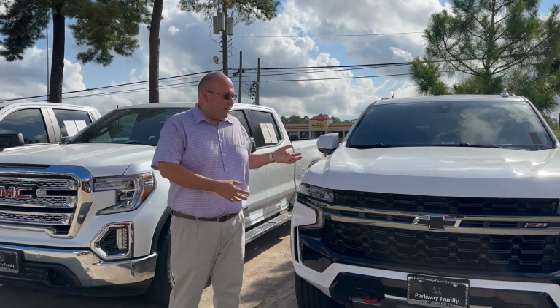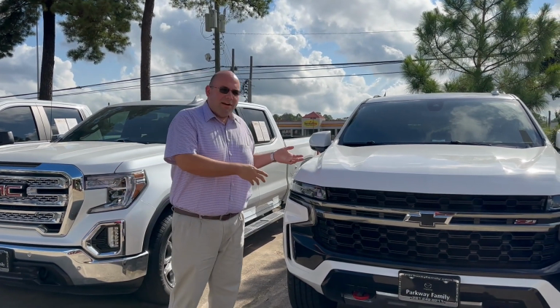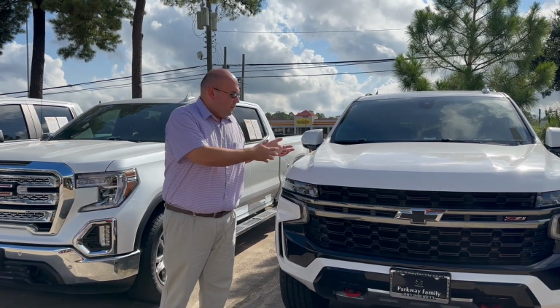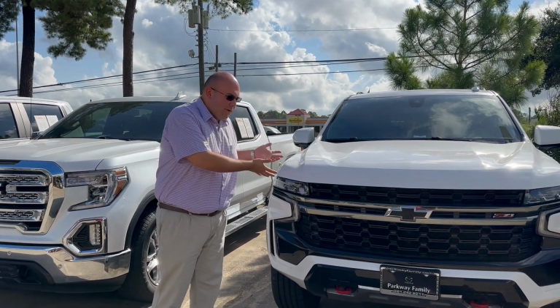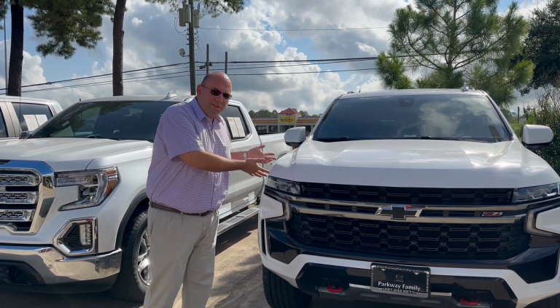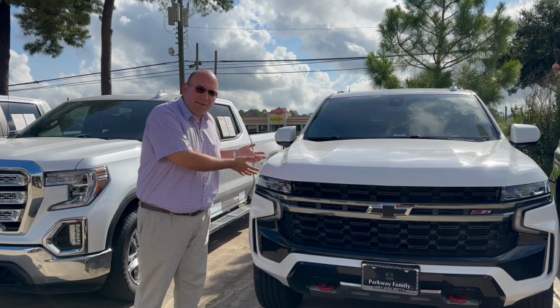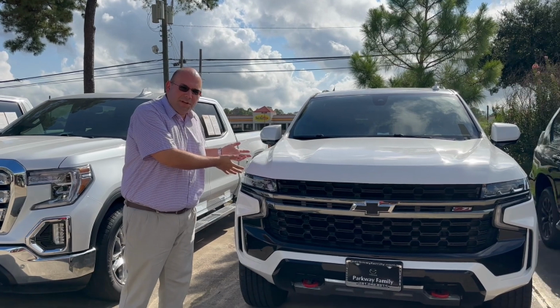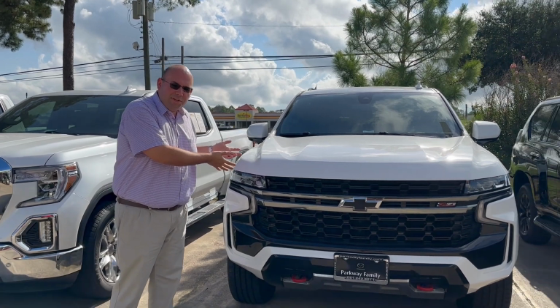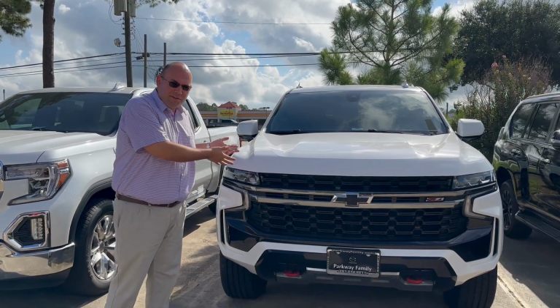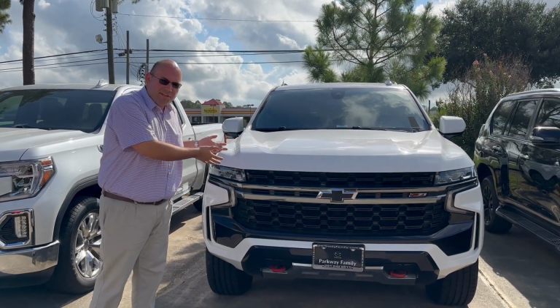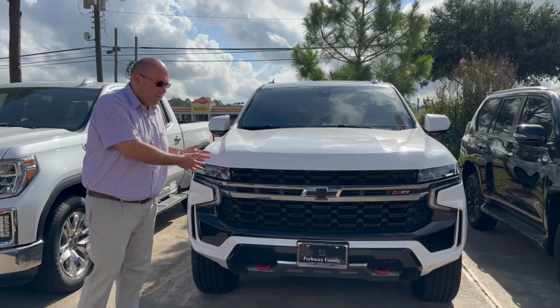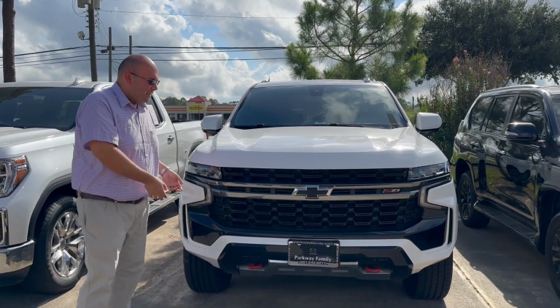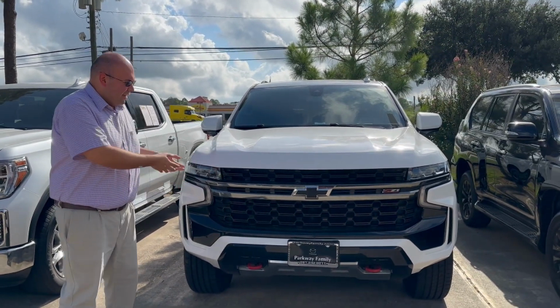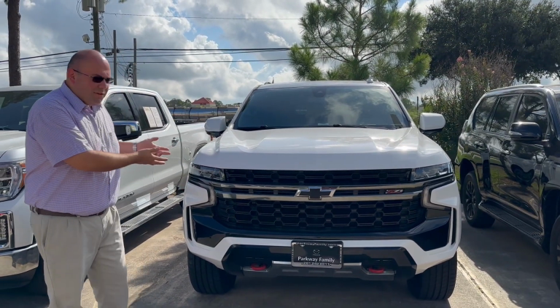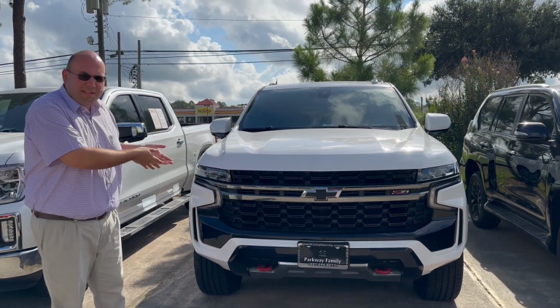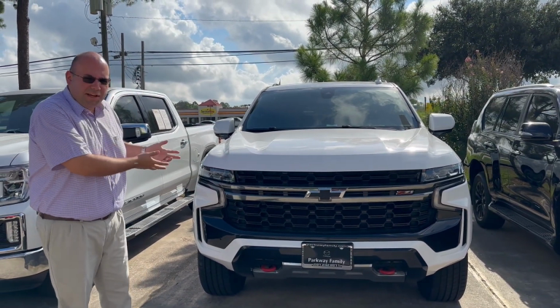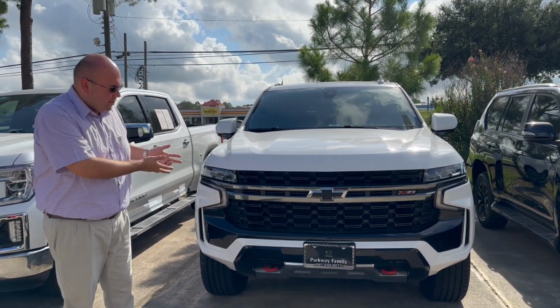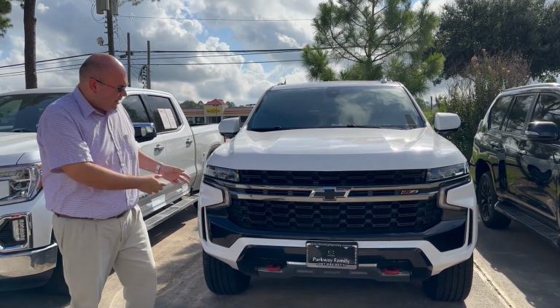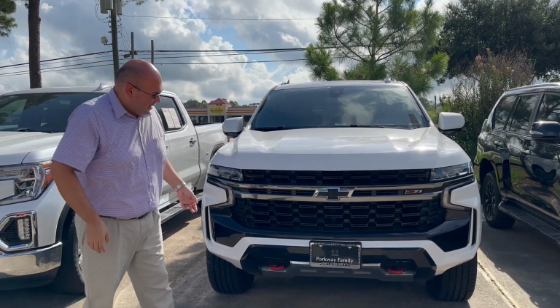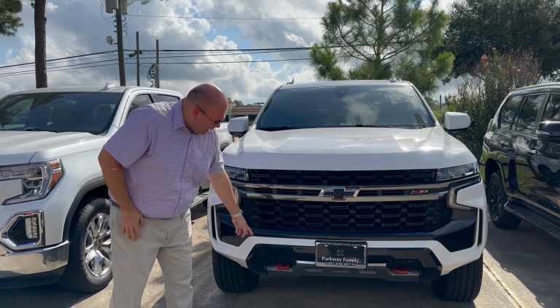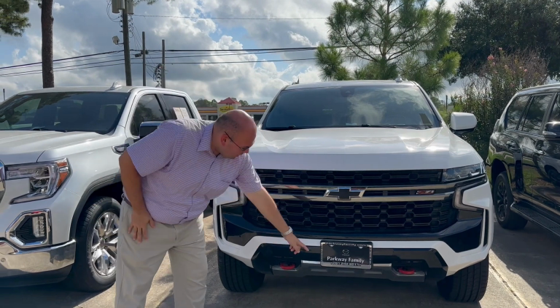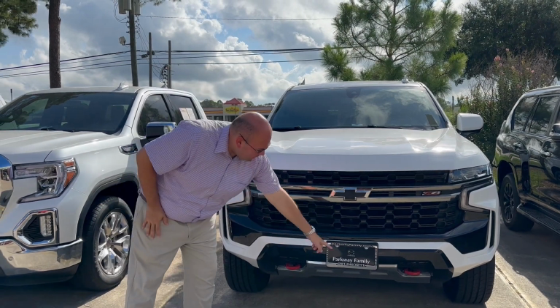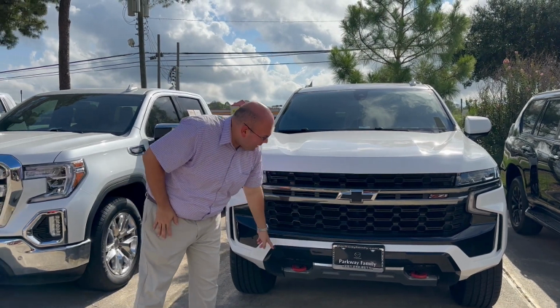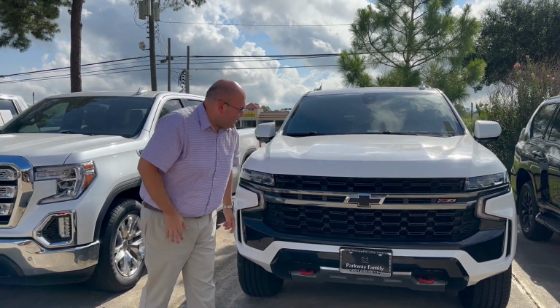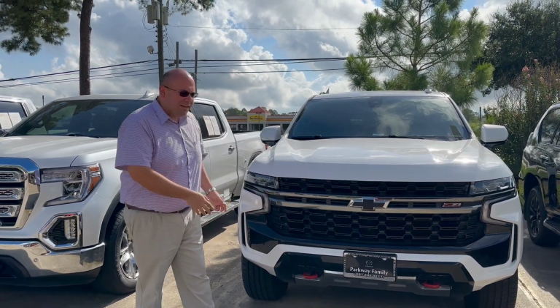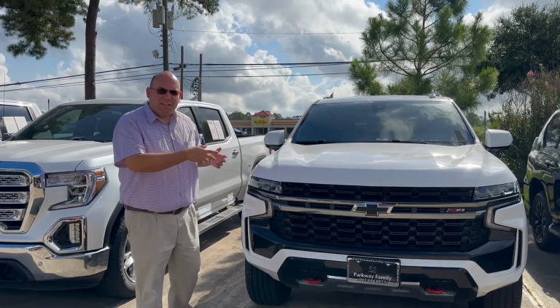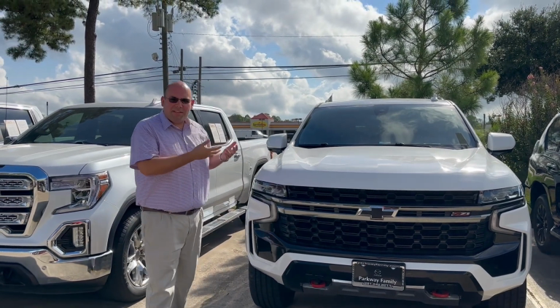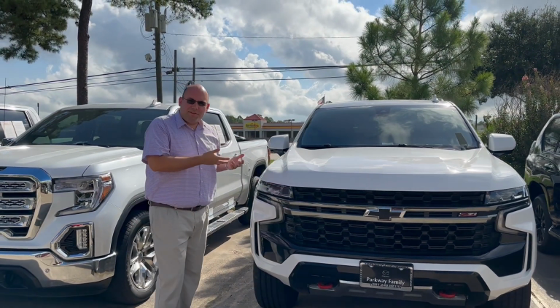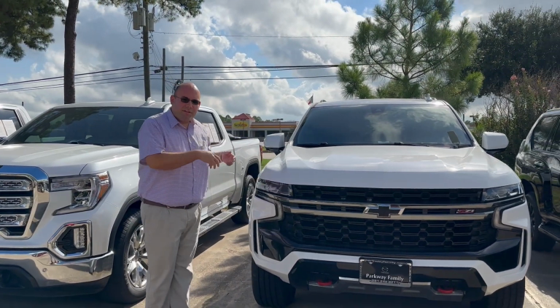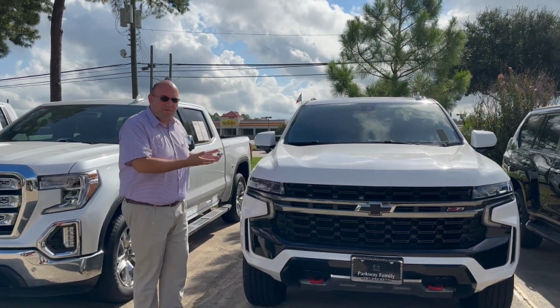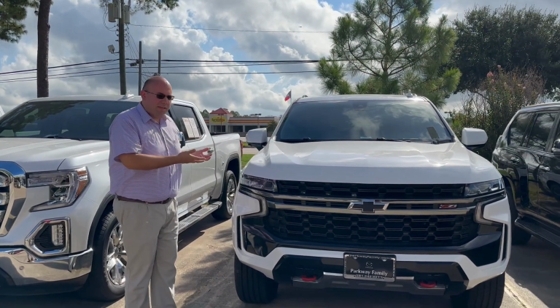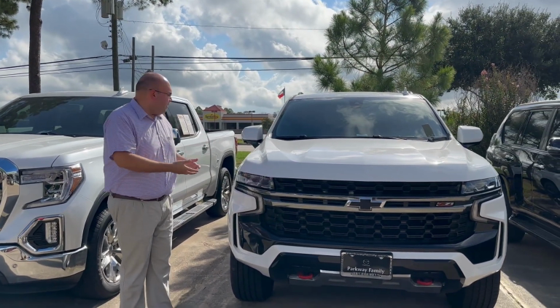Hey Don, here we got this 2022 Chevrolet Suburban. It's used, but it's in great condition. Got these tow hooks at the bottom. It comes with an as-is warranty, but it's very well taken care of.